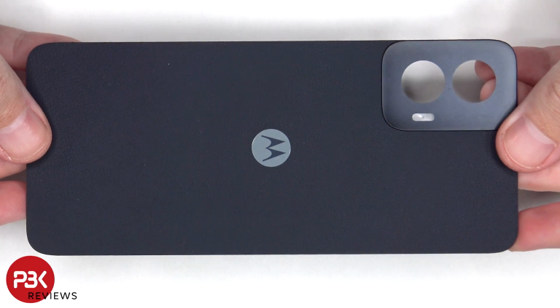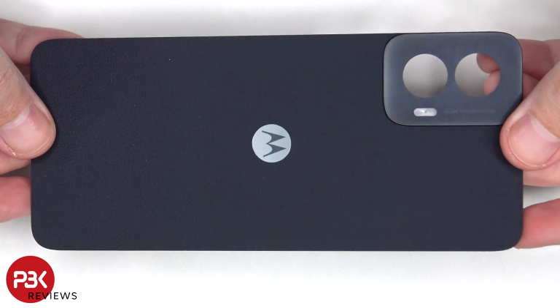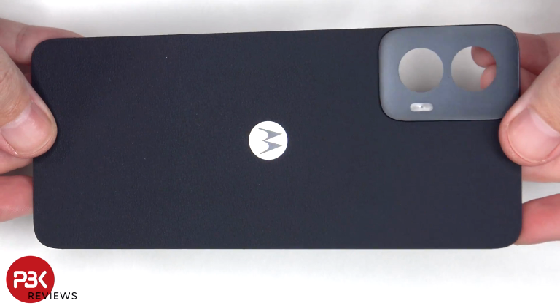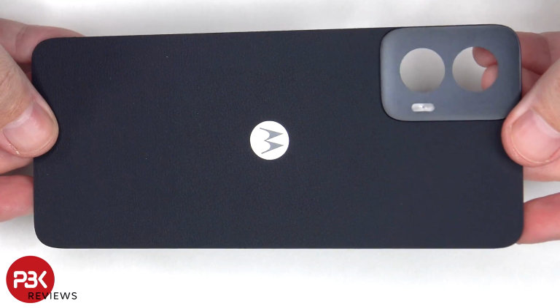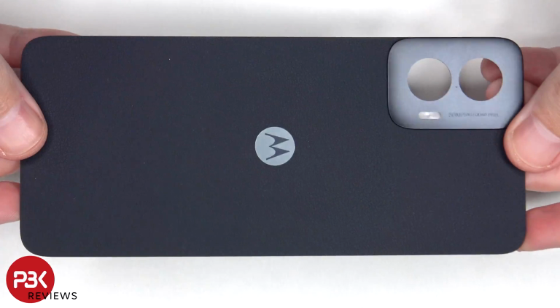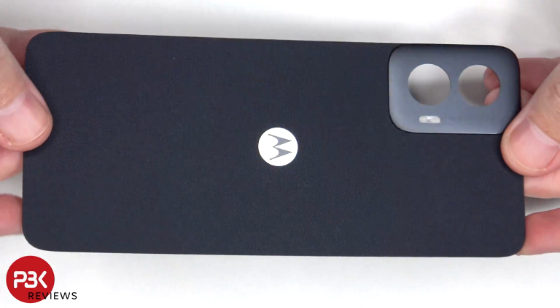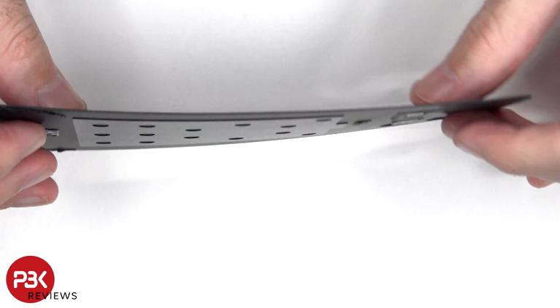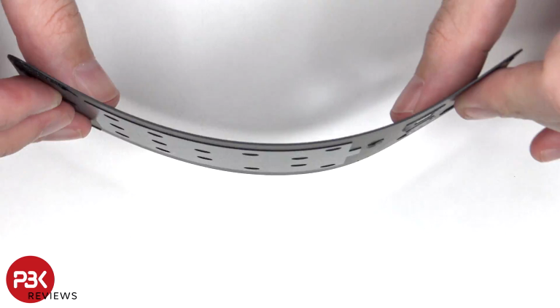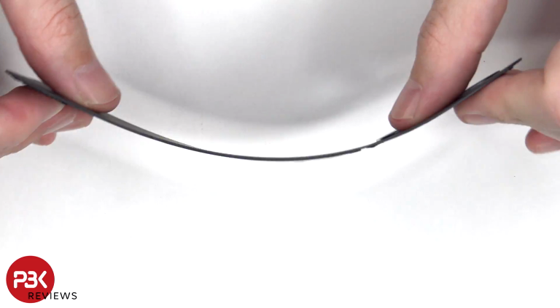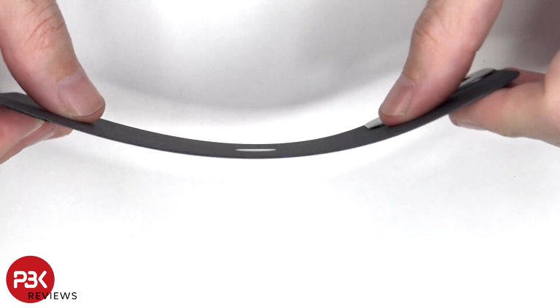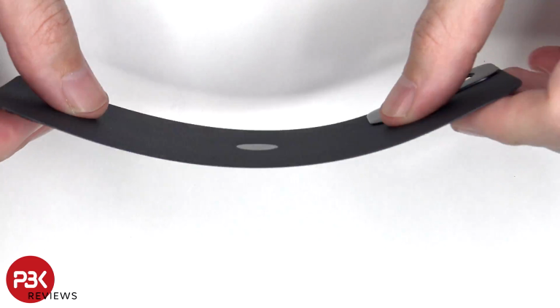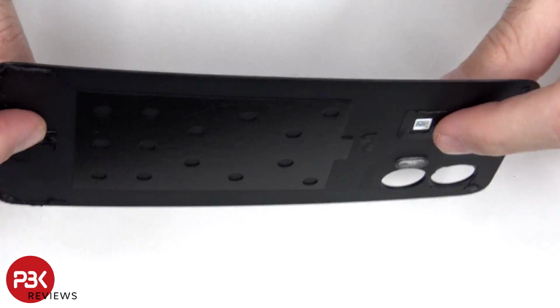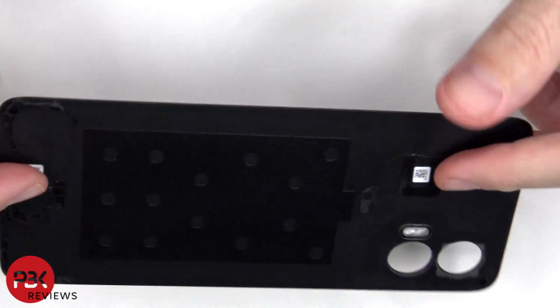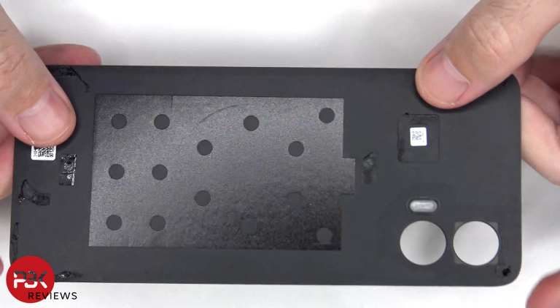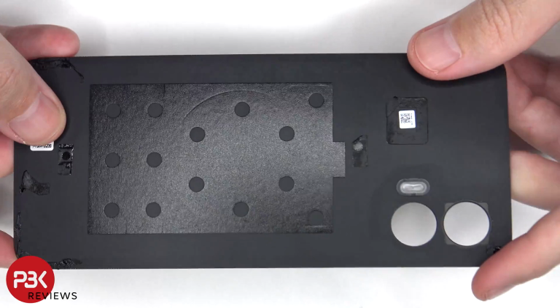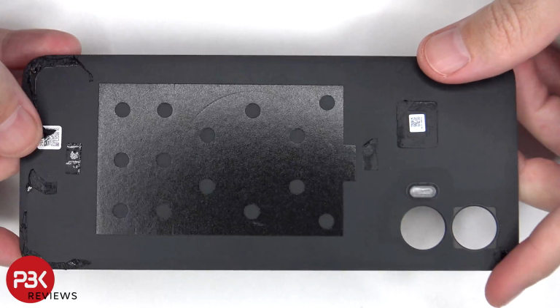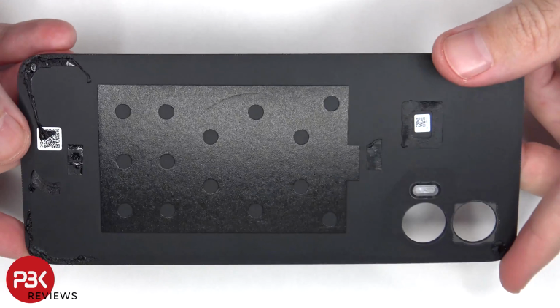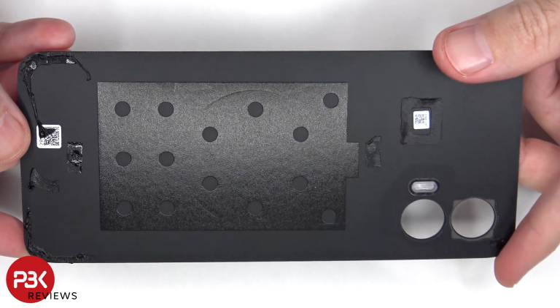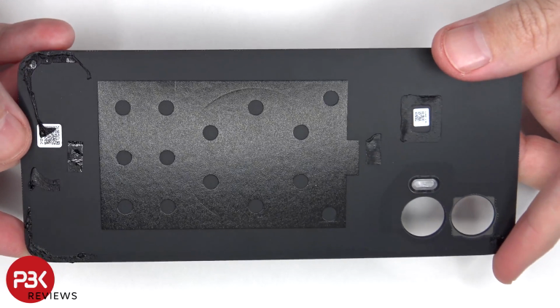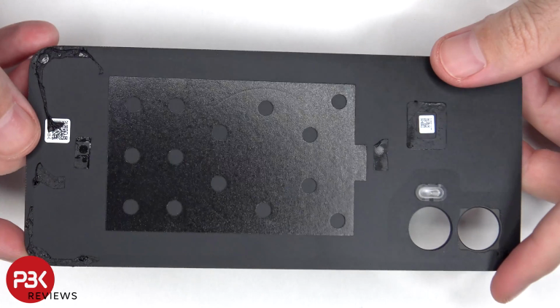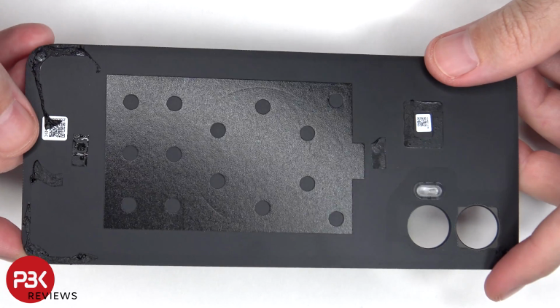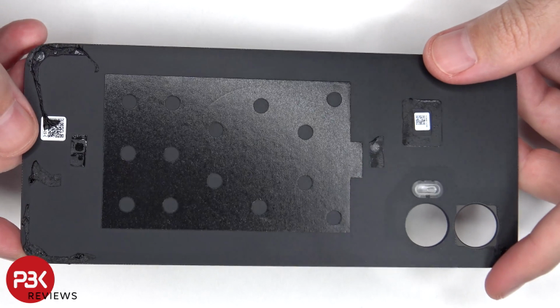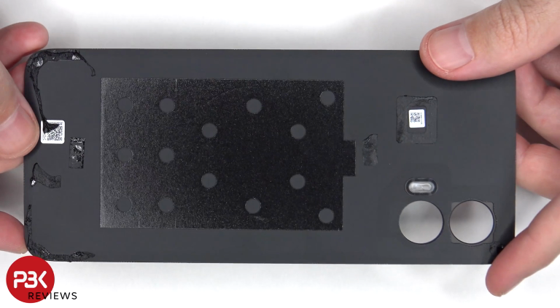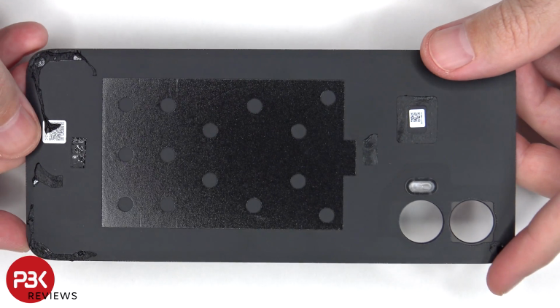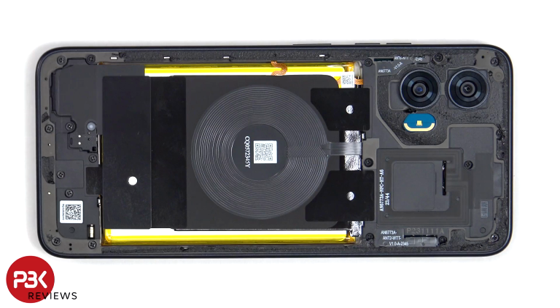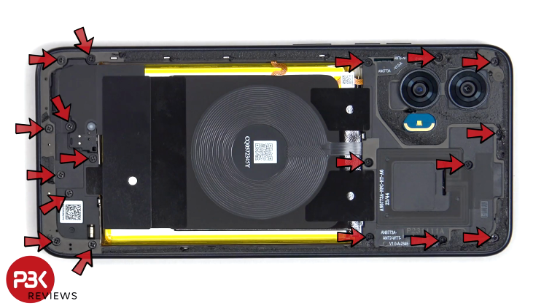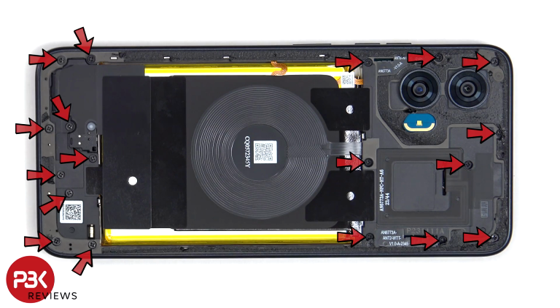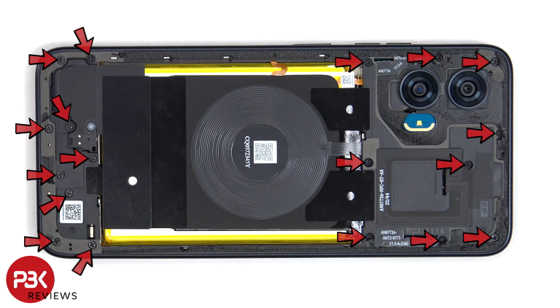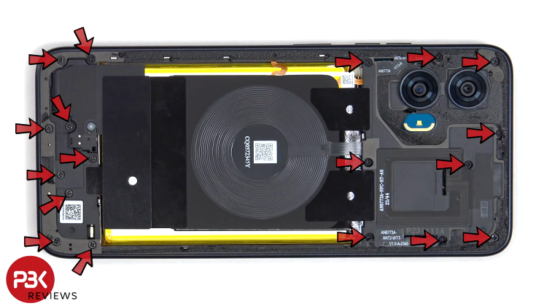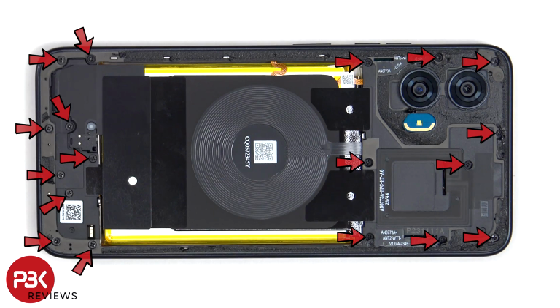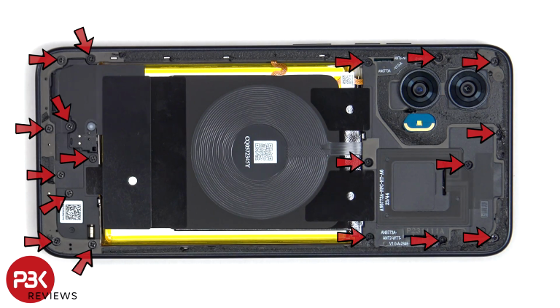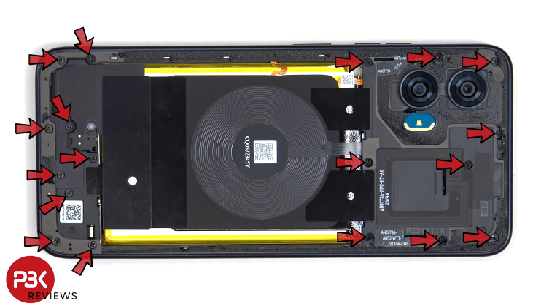This is the vegan leather backplate. There are 18 Phillips screws which need to be removed.